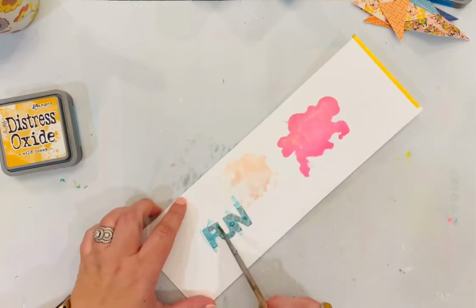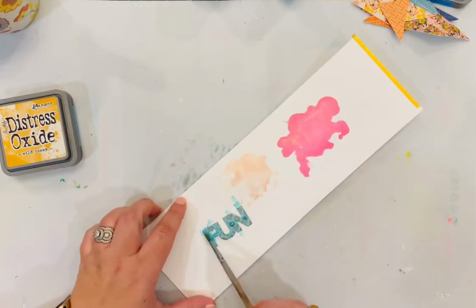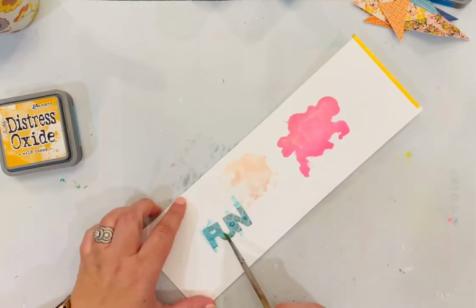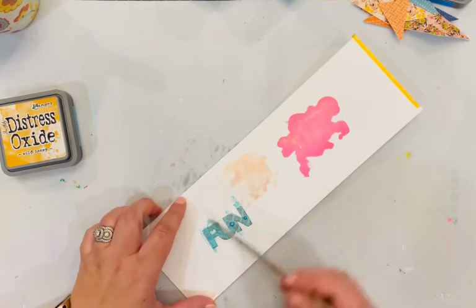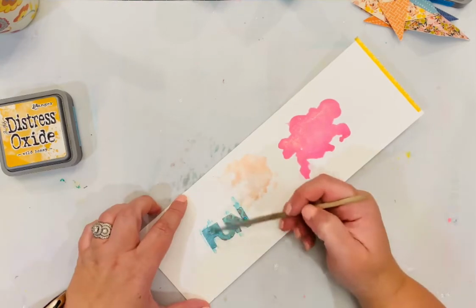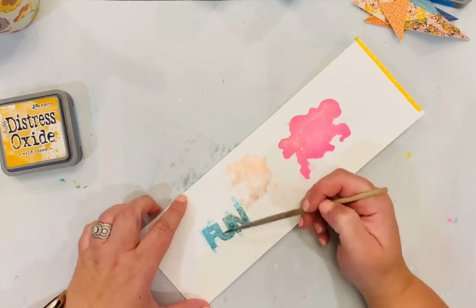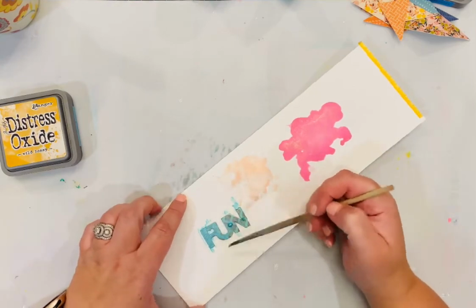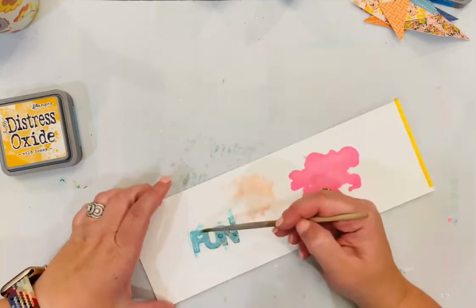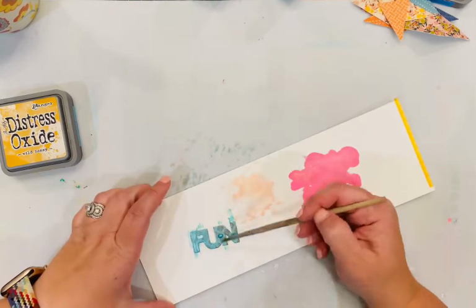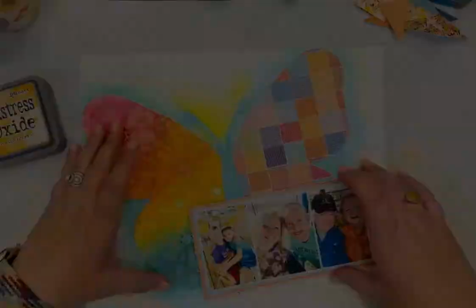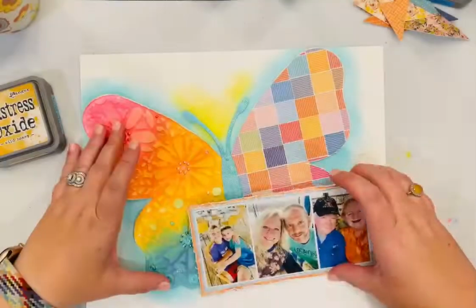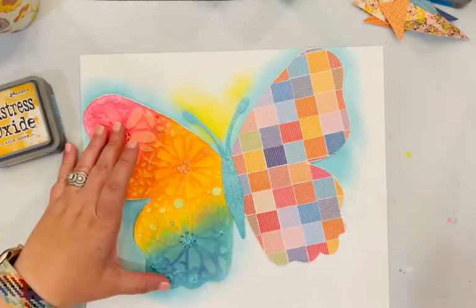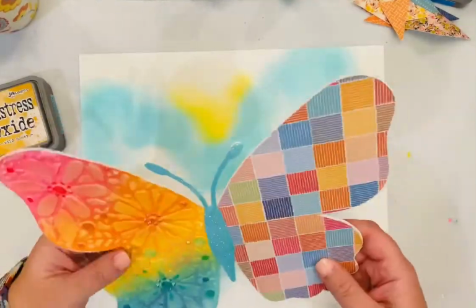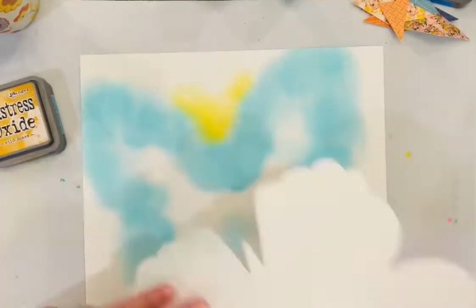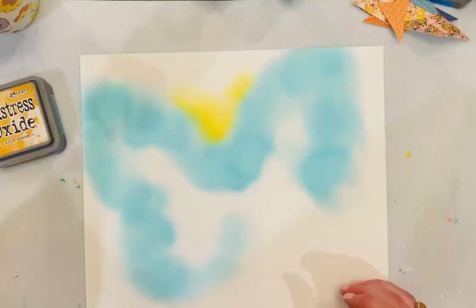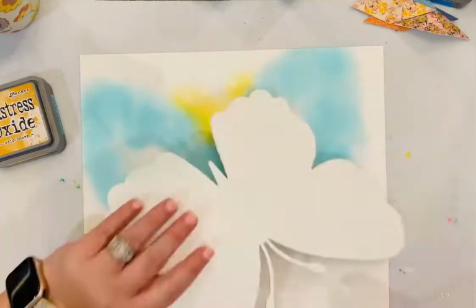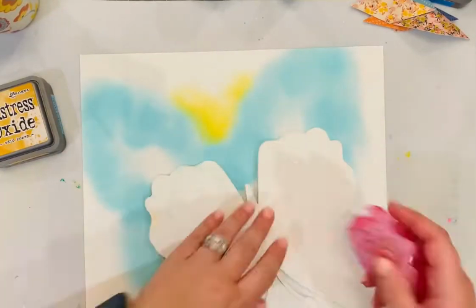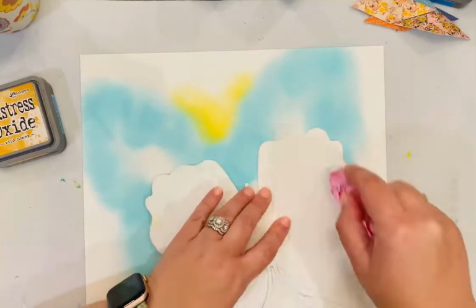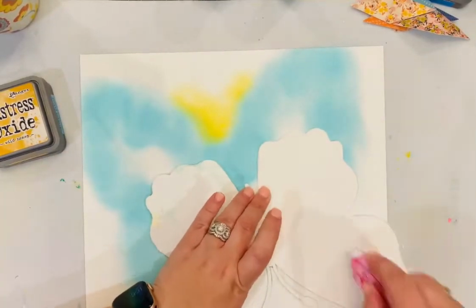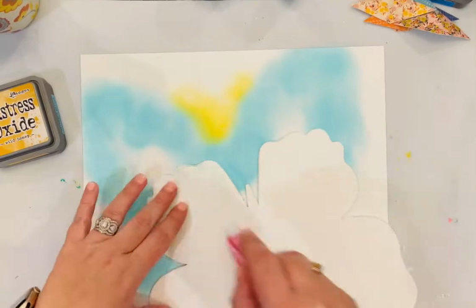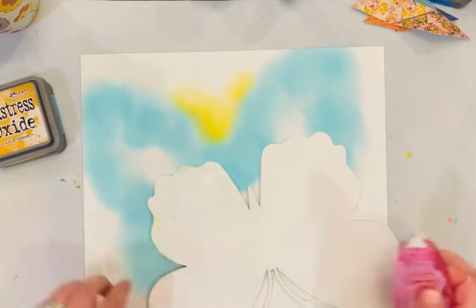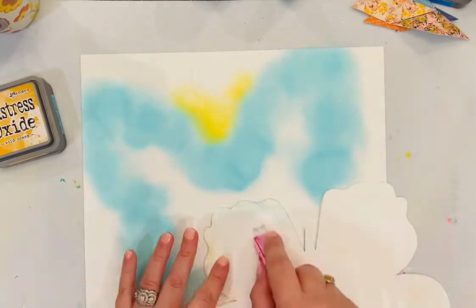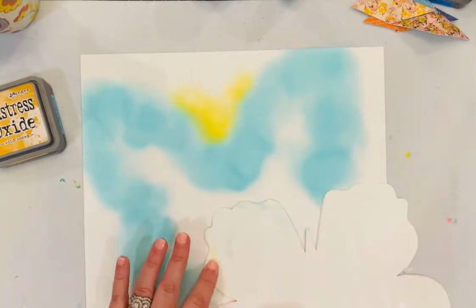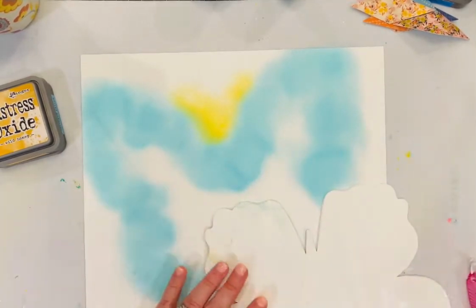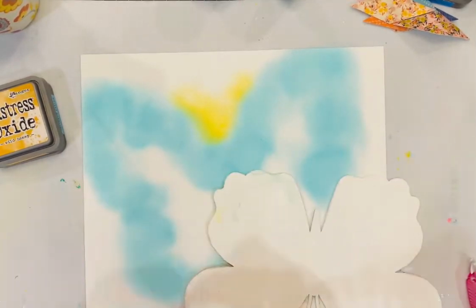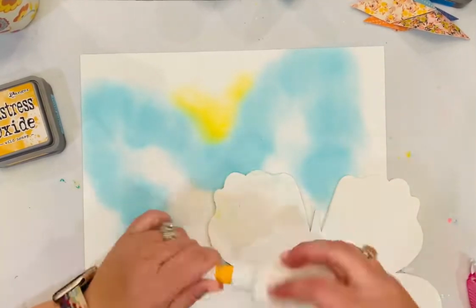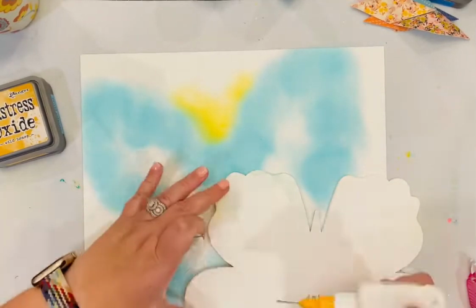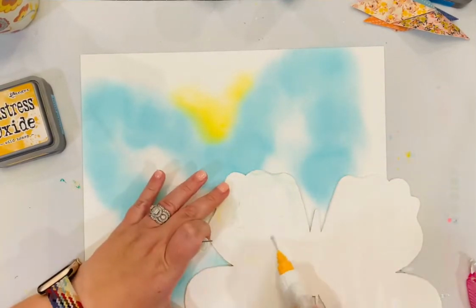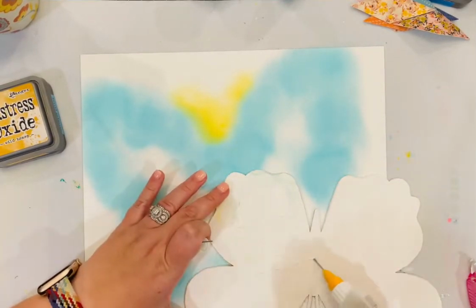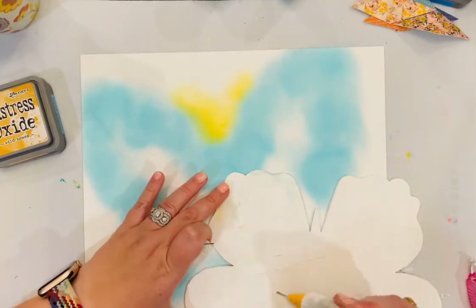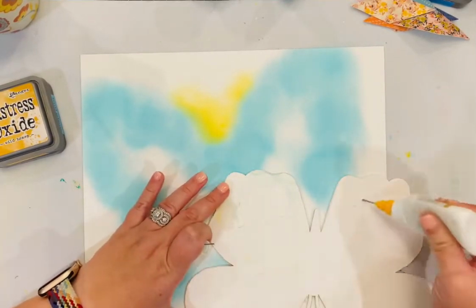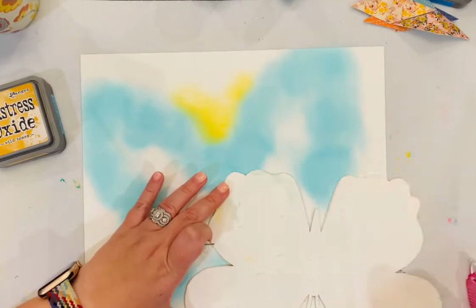Here I'm adding another layer of liquid pearls to that title. As it's drying you can go back and add some more layers just to make it a little more opaque.